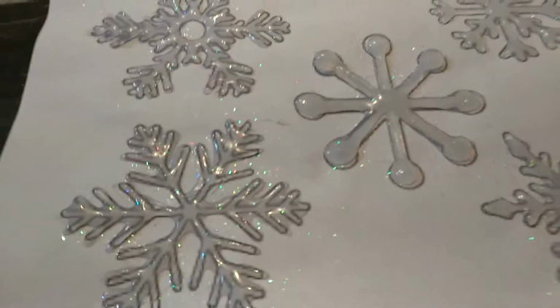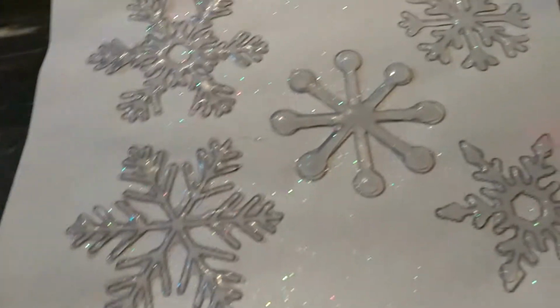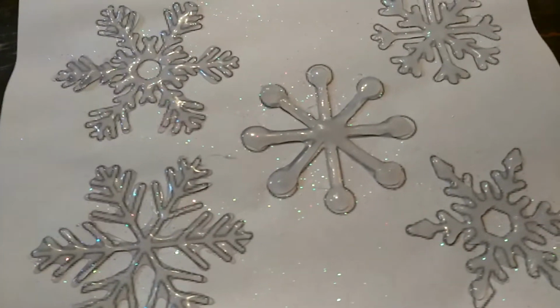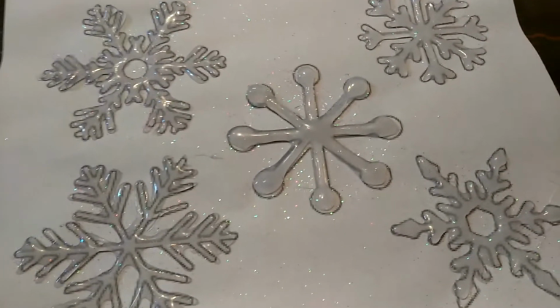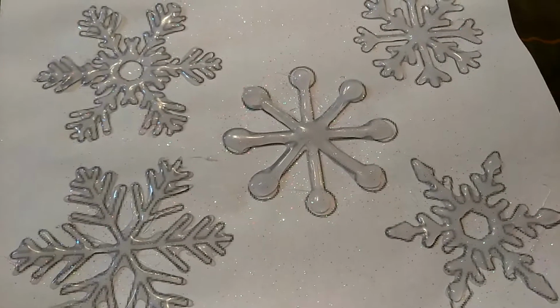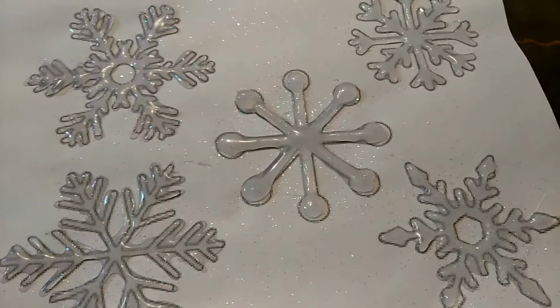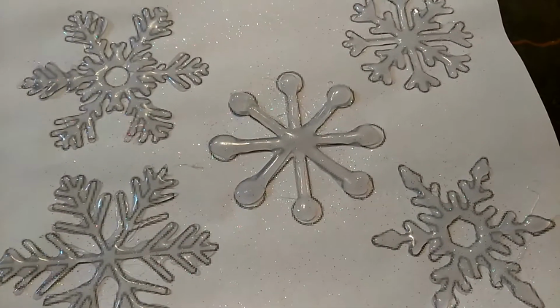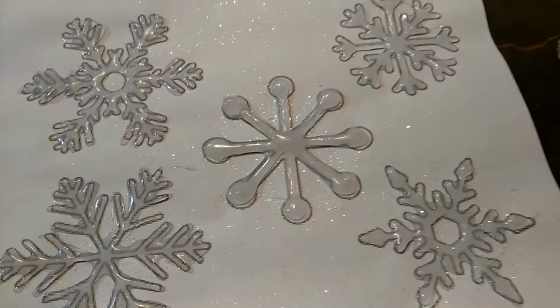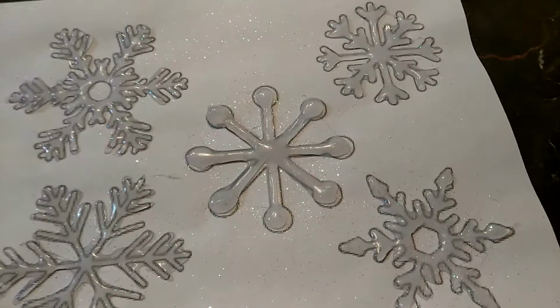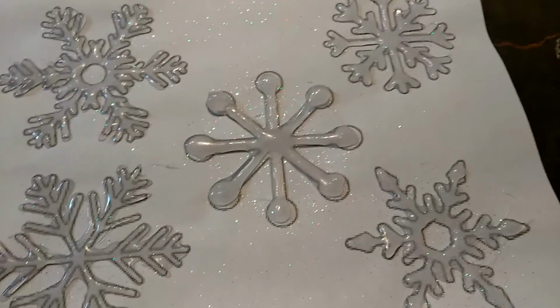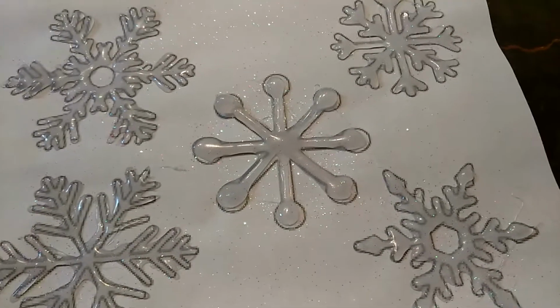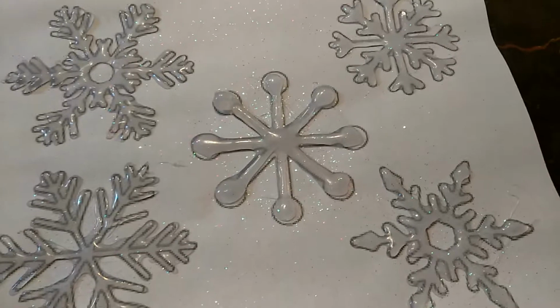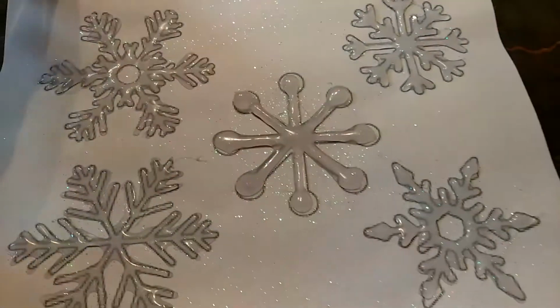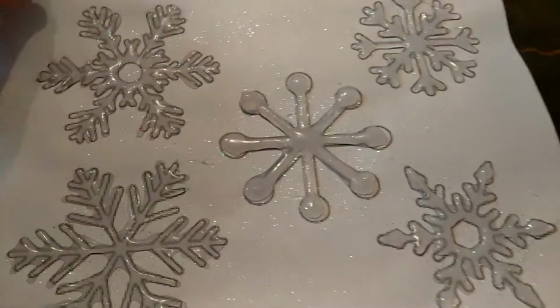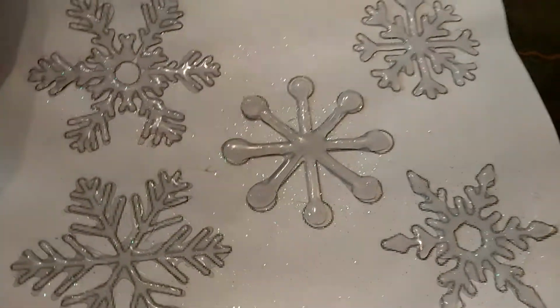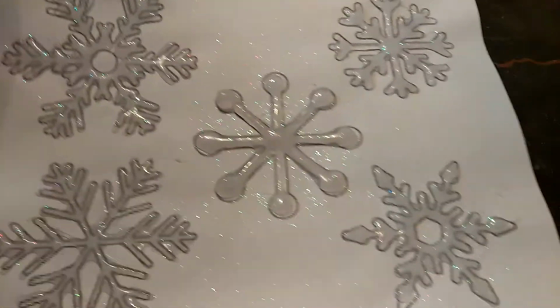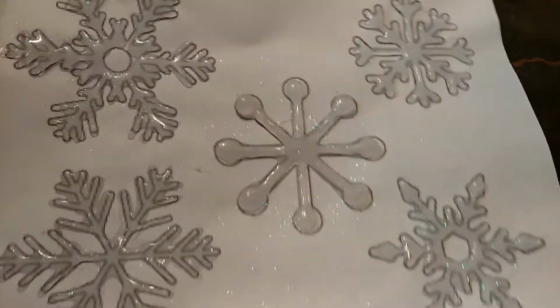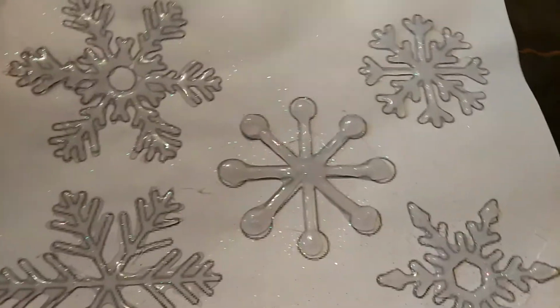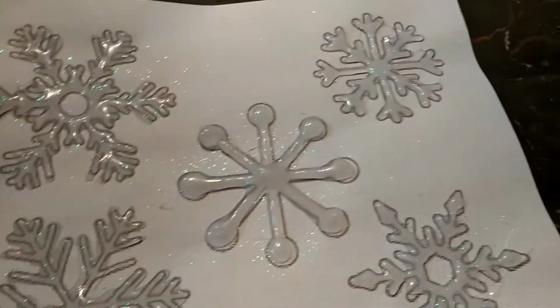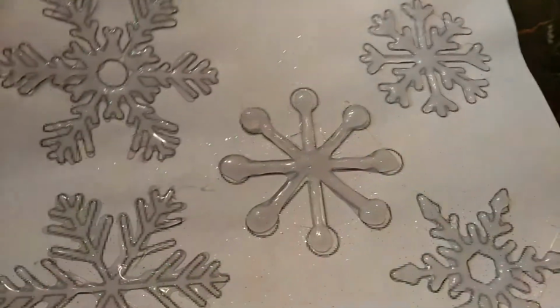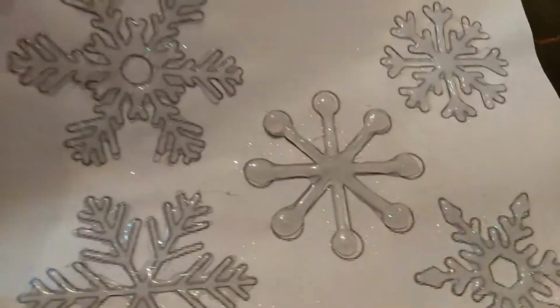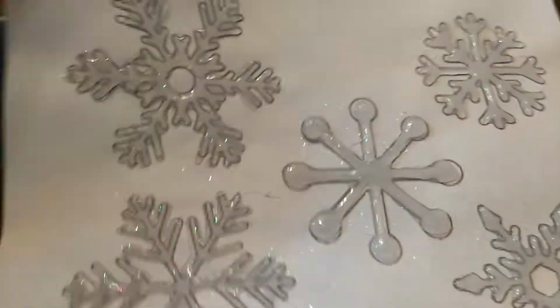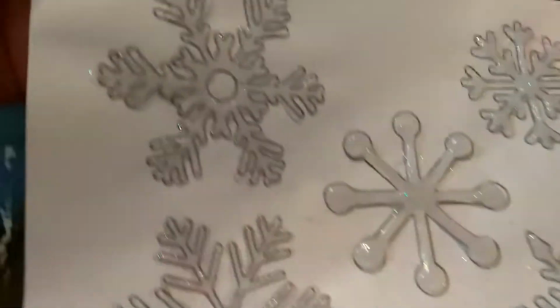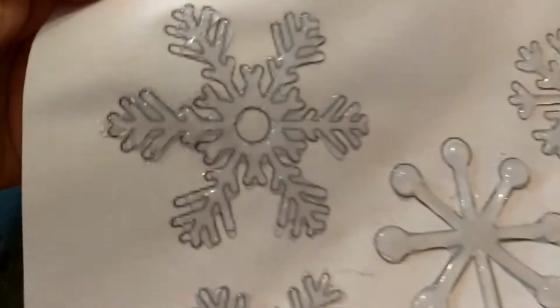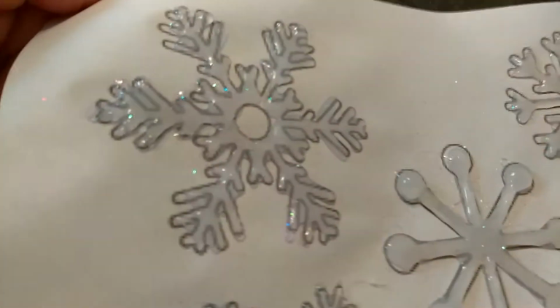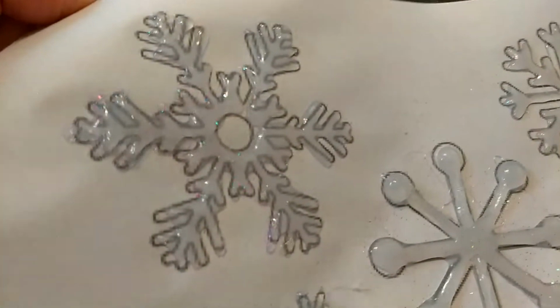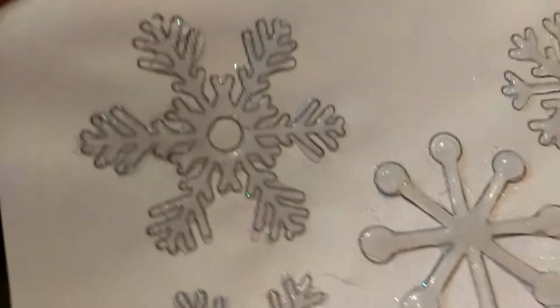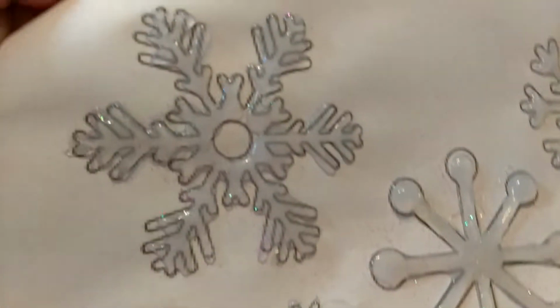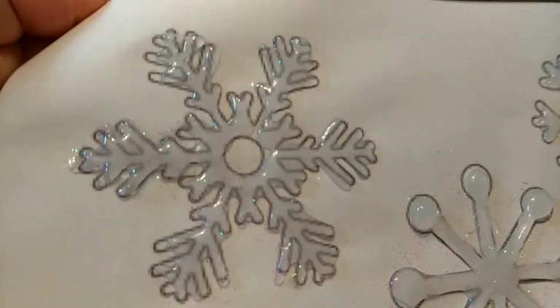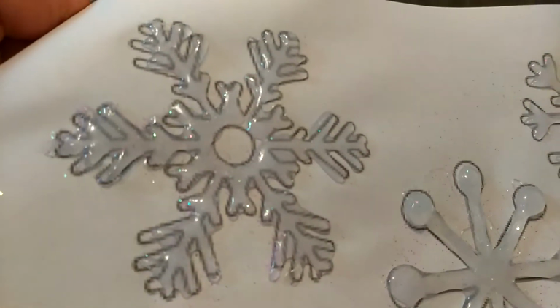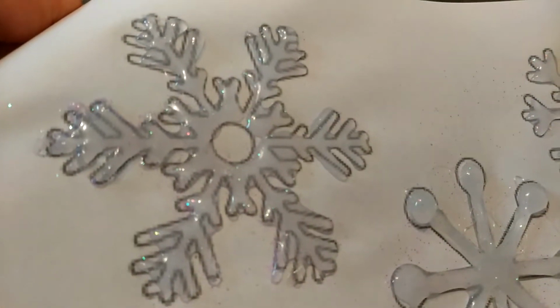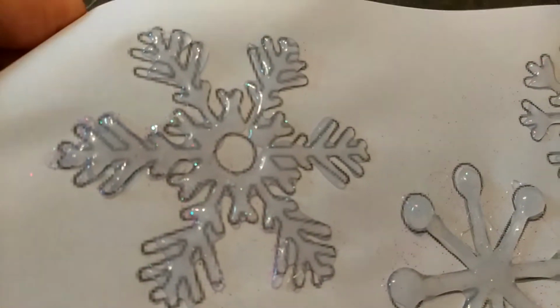Hi guys, Jeannie here. I want to go ahead and do this quick video to show you what we're making. I'm trying to make these snowflakes made out of hot glue. I already went ahead and did one of them, so you can see right here.